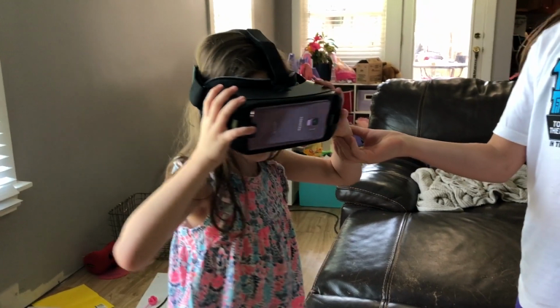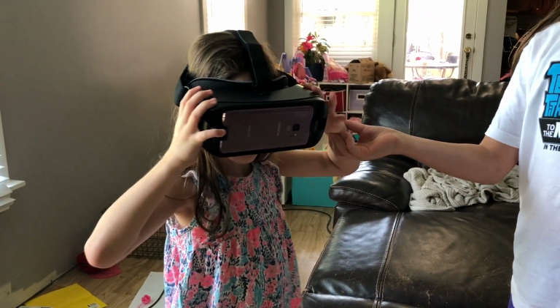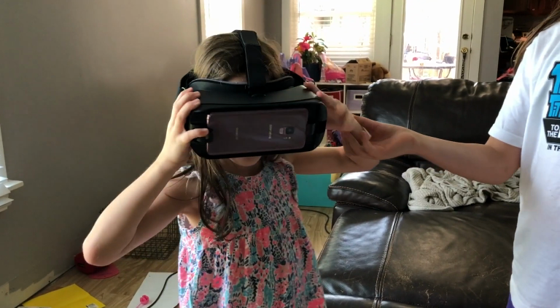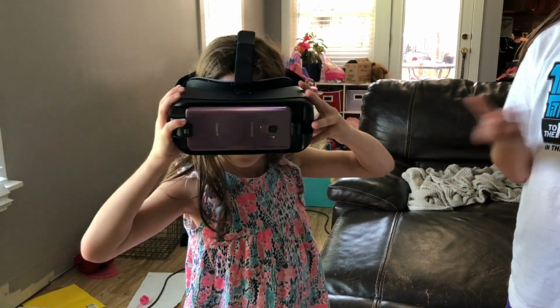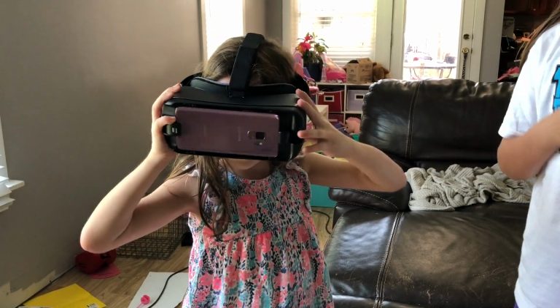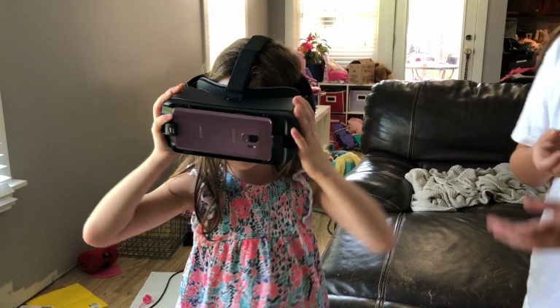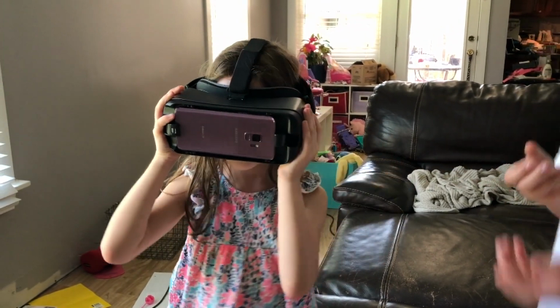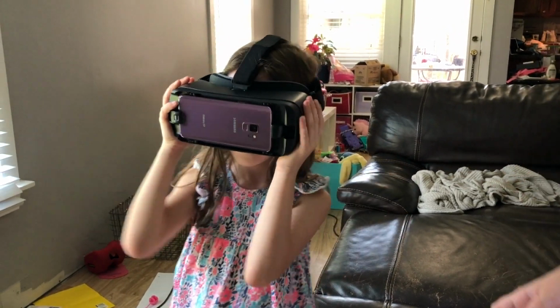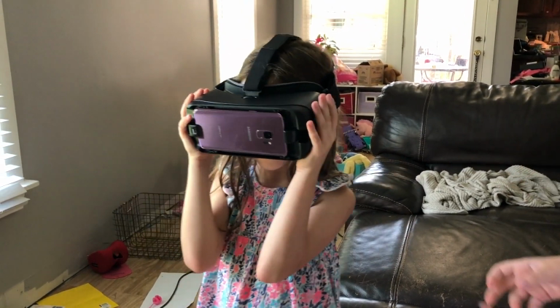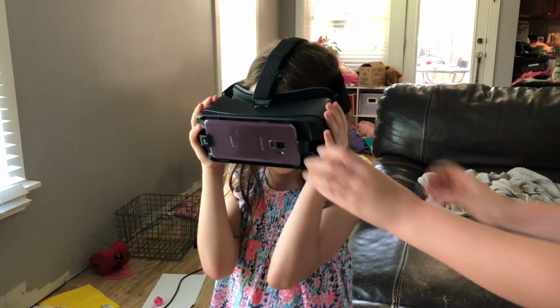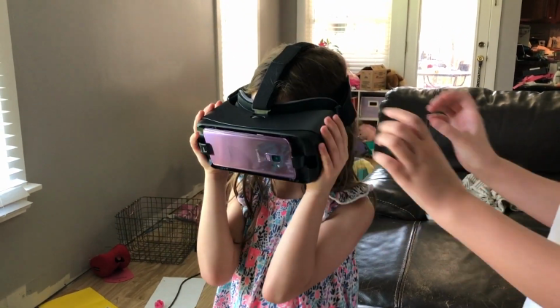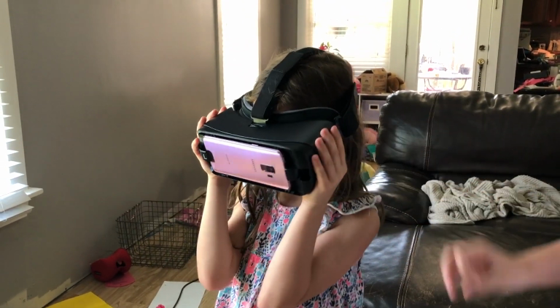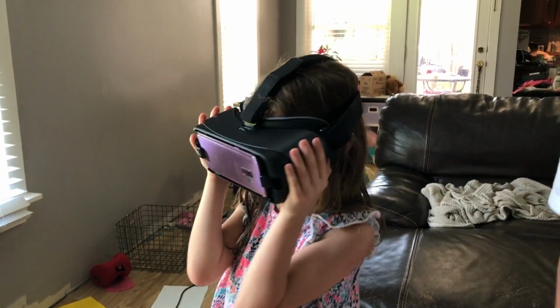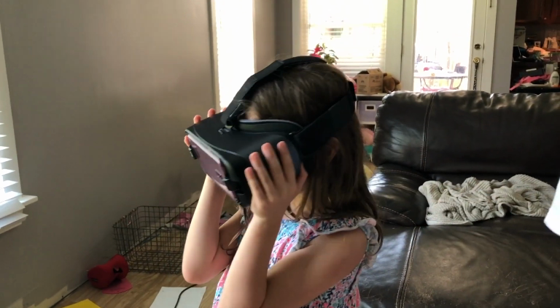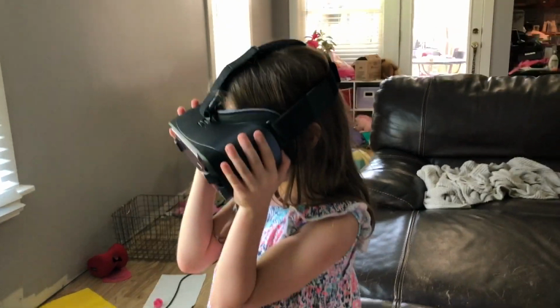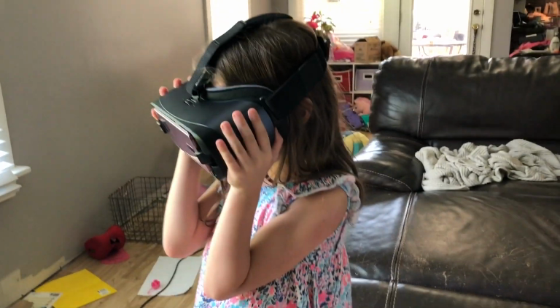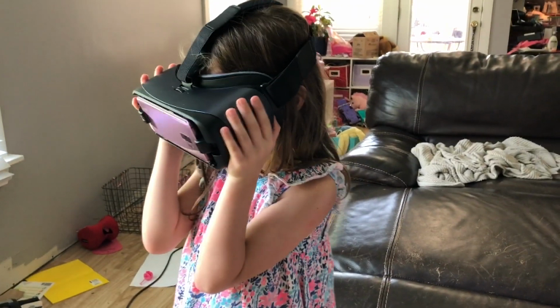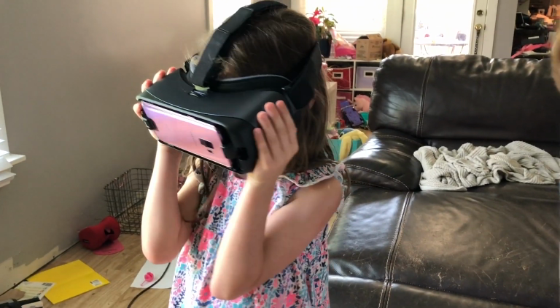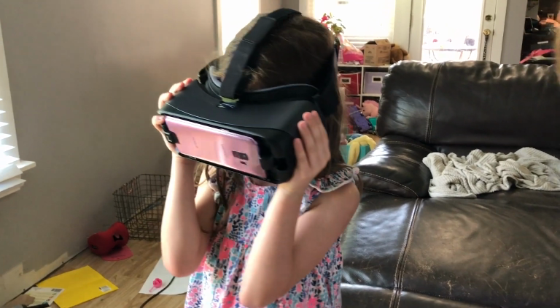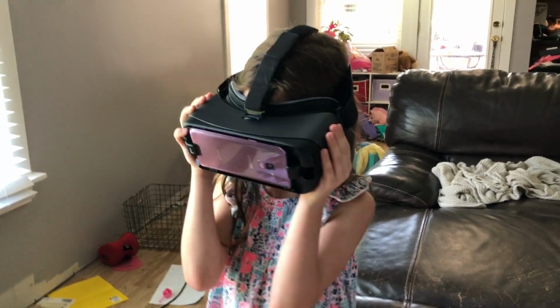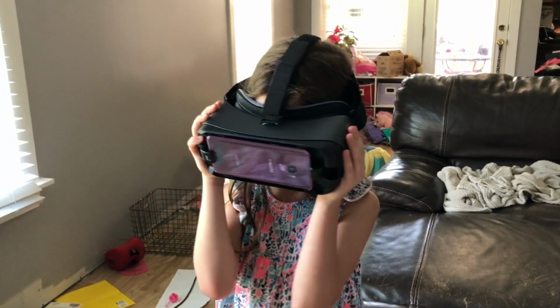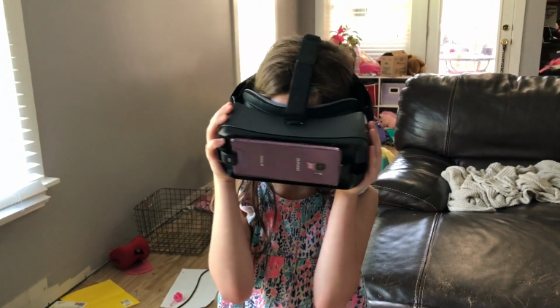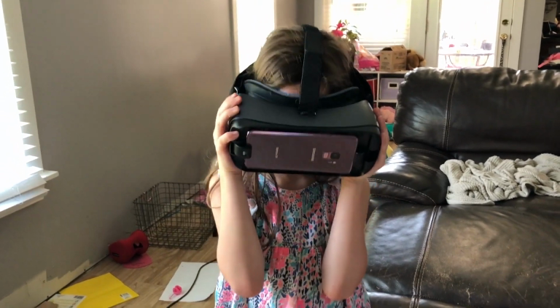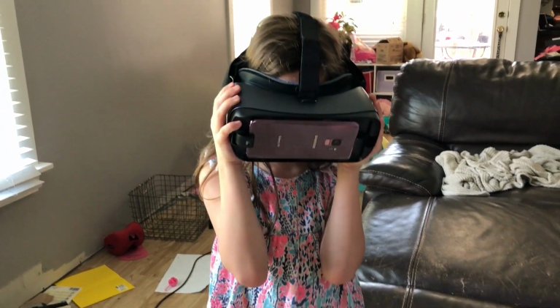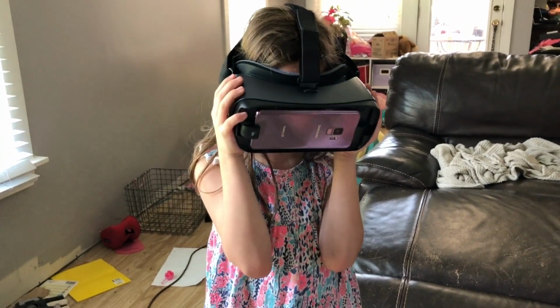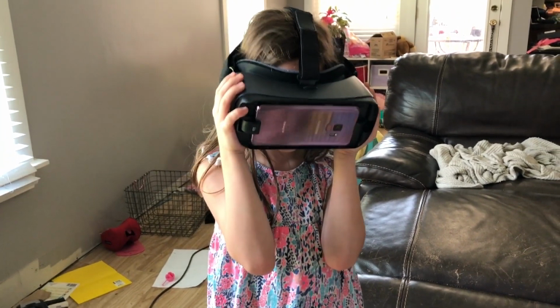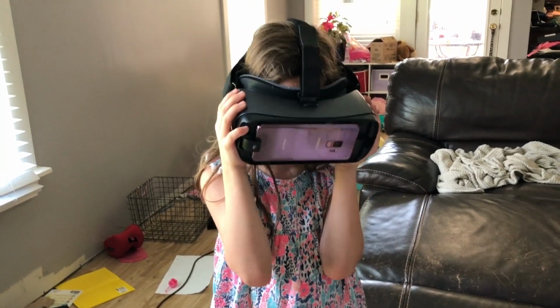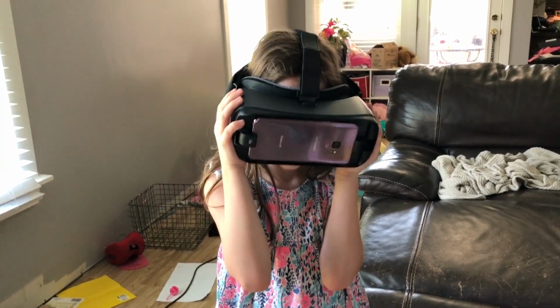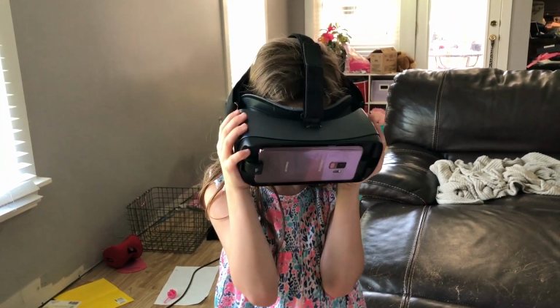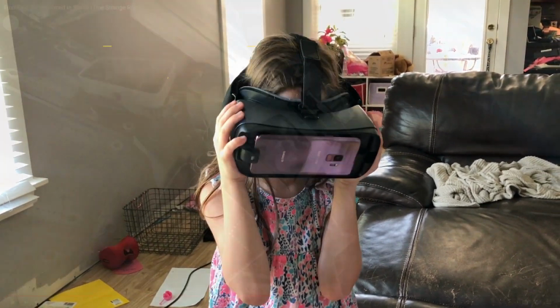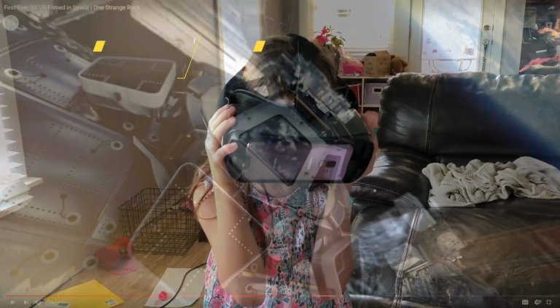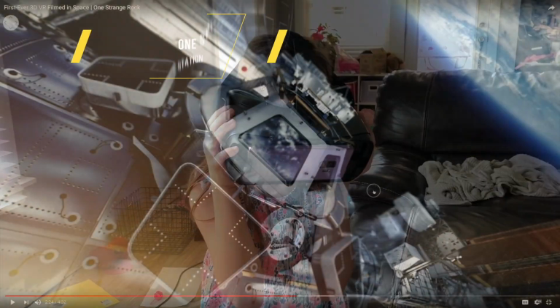Do you want to take it off? No. It's pretty, isn't it? Well, let's do it all.